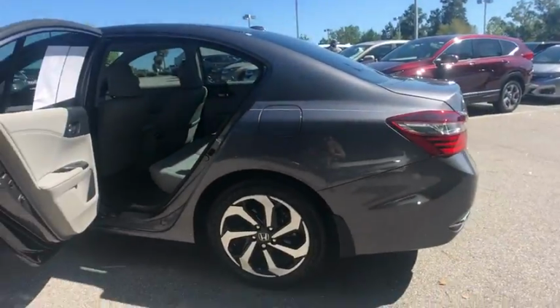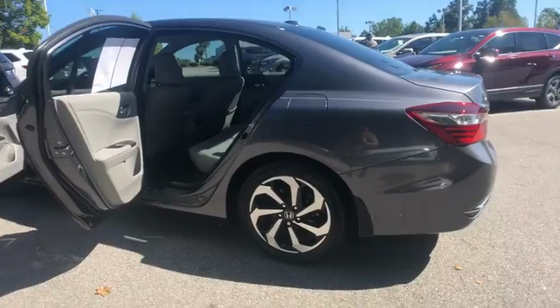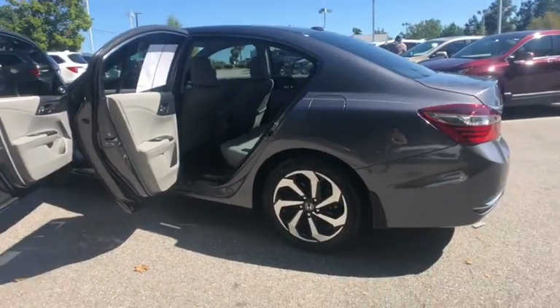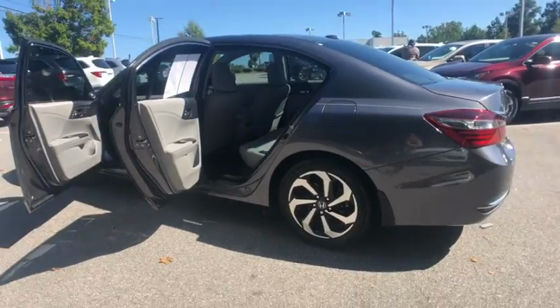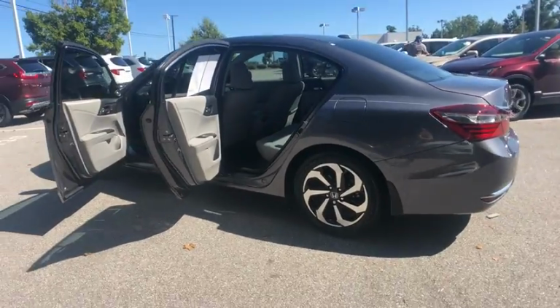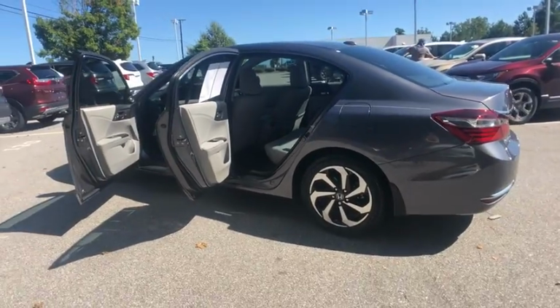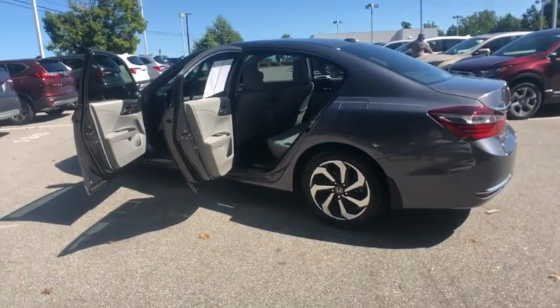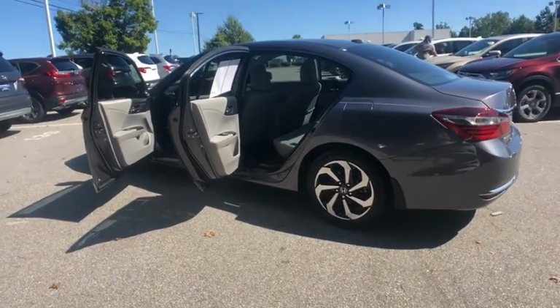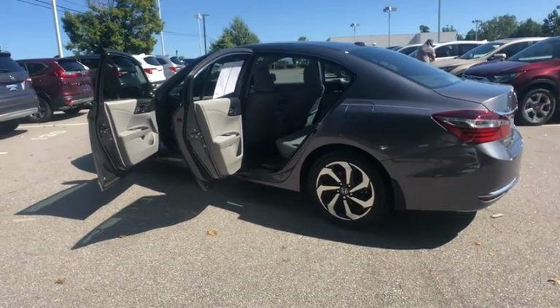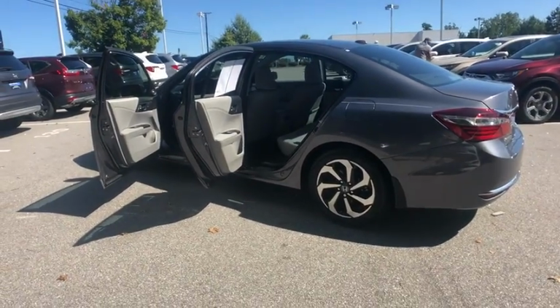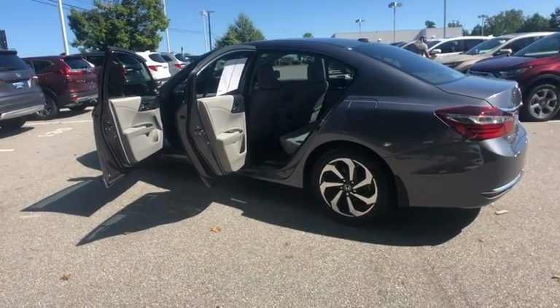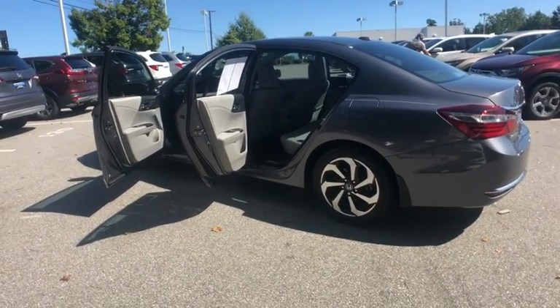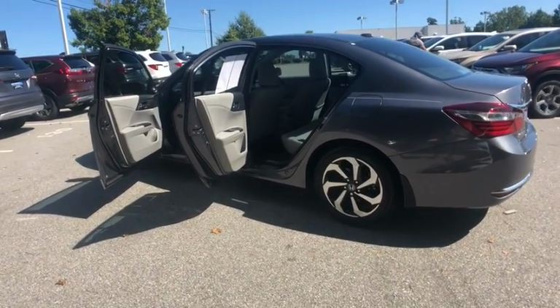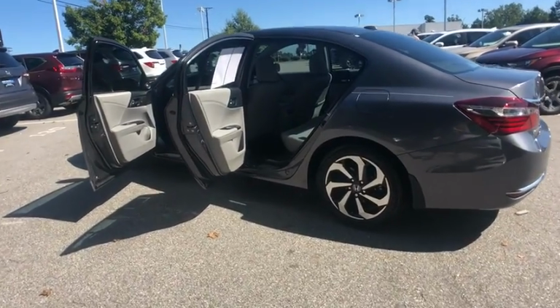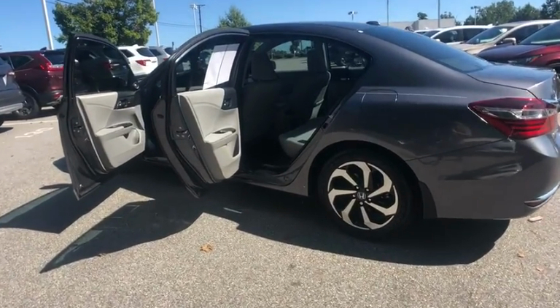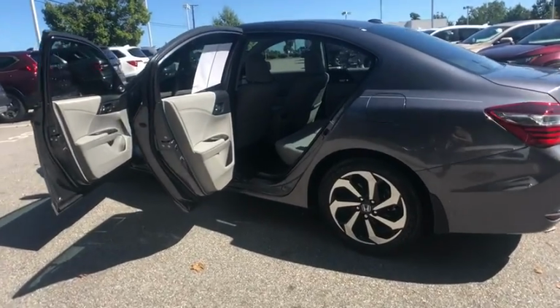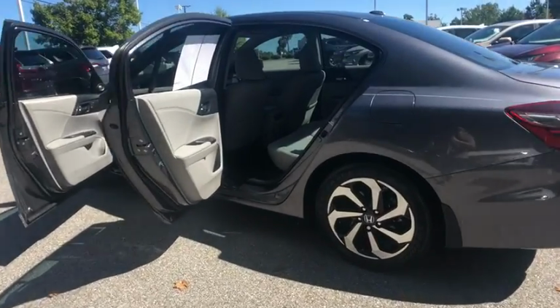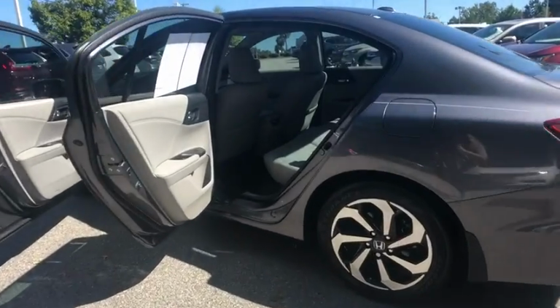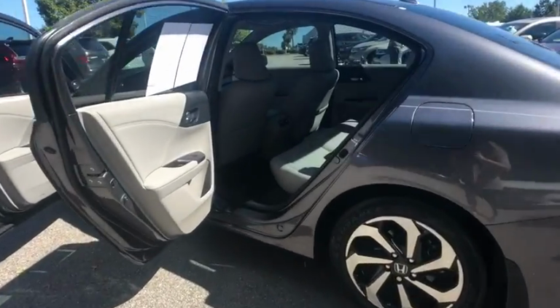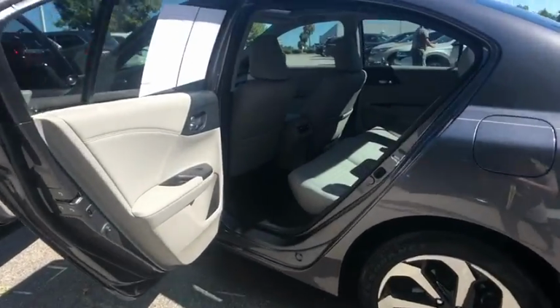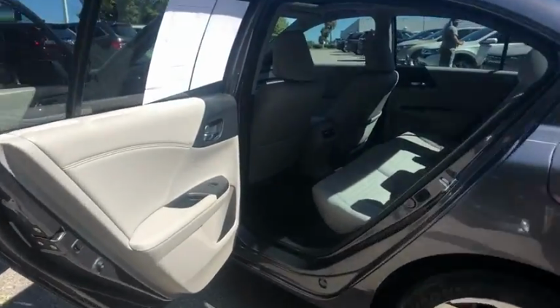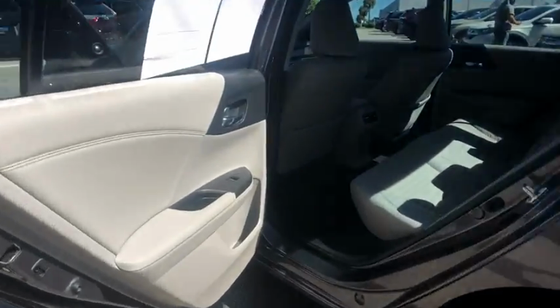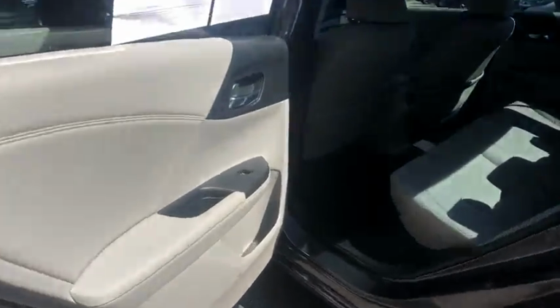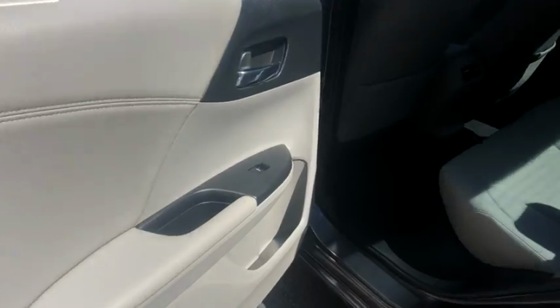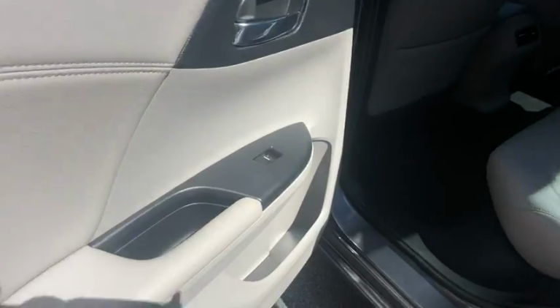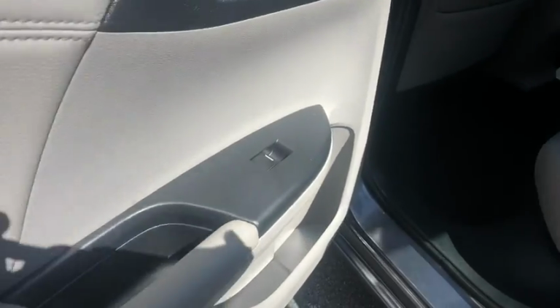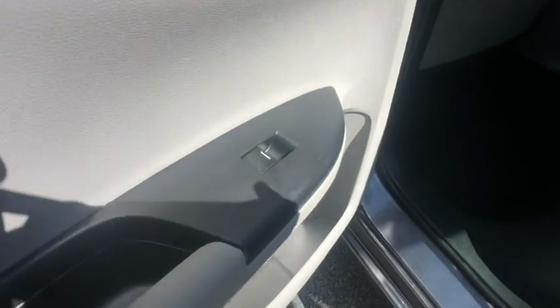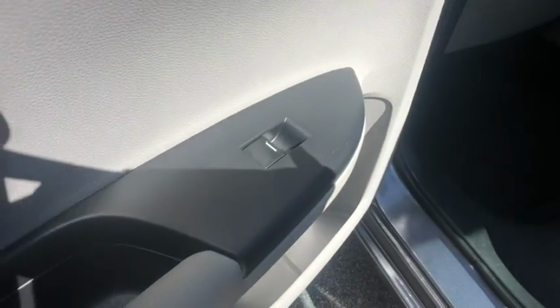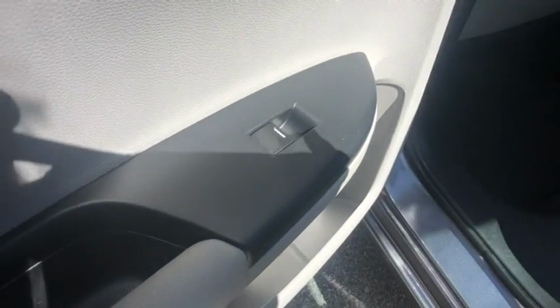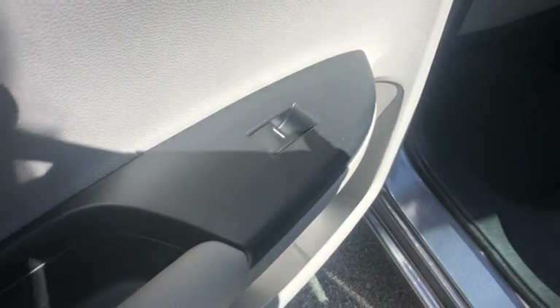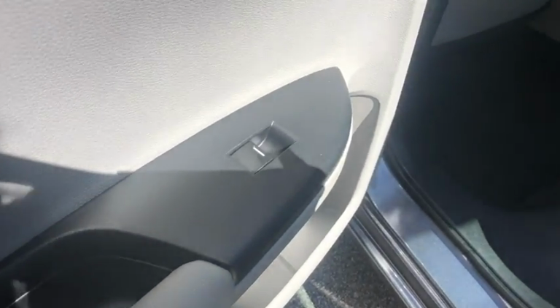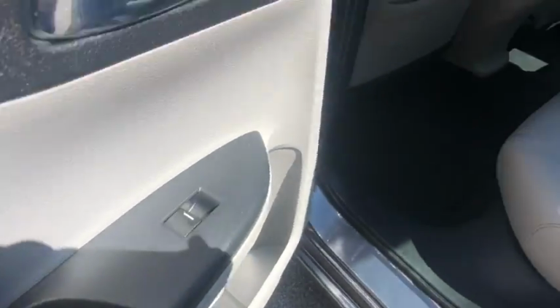Remote keyless entry, brake assist, leather seats. Wouldn't you look great in this vehicle? Stop in today and see for yourself.